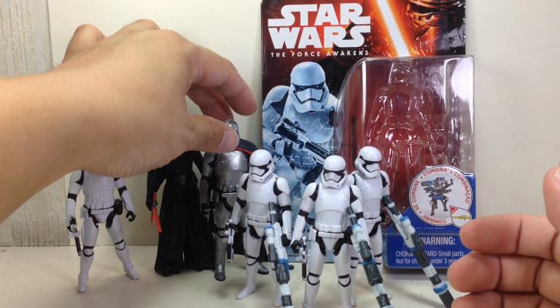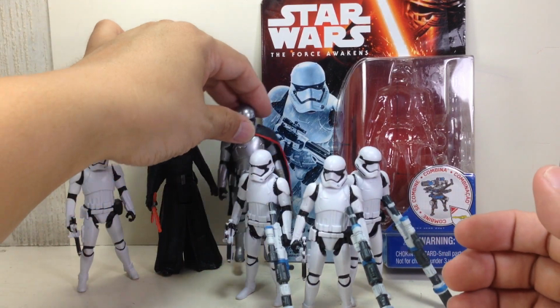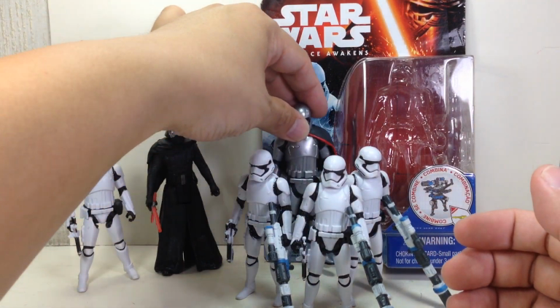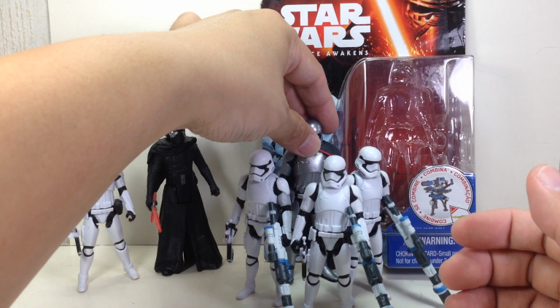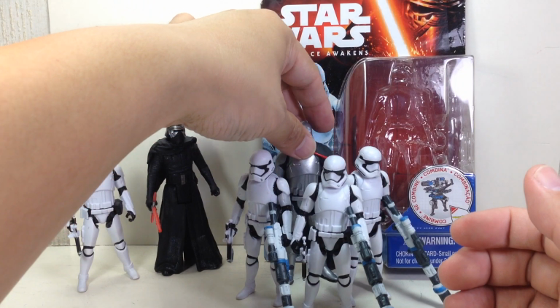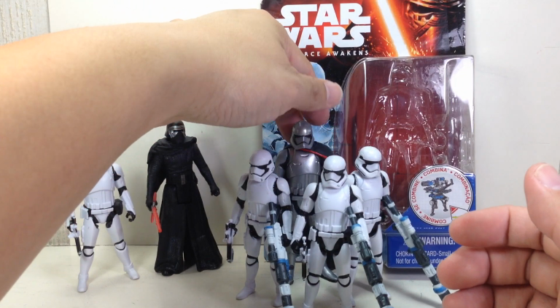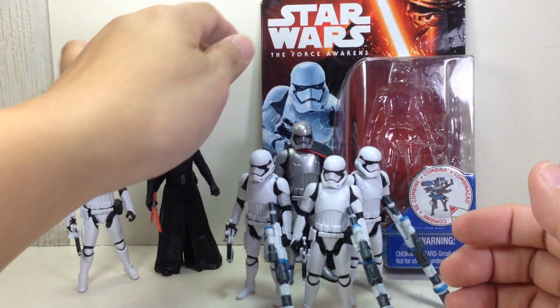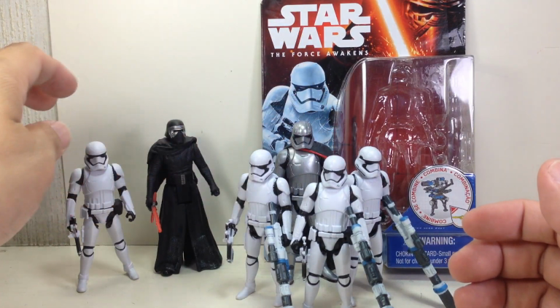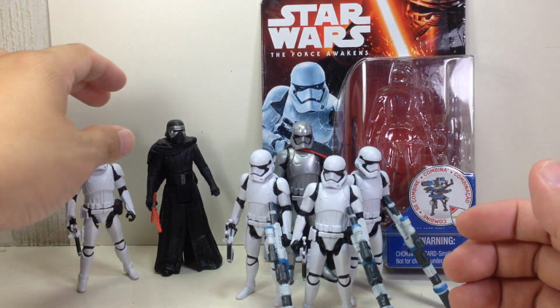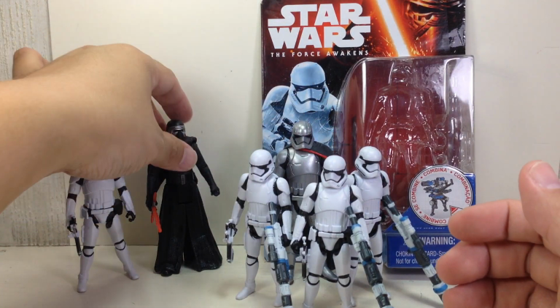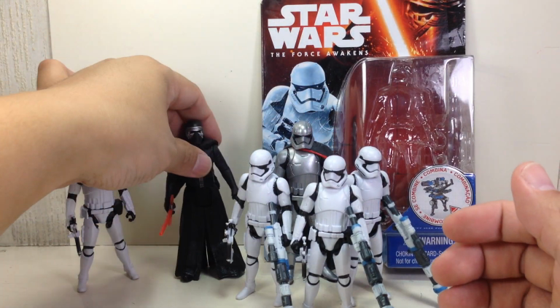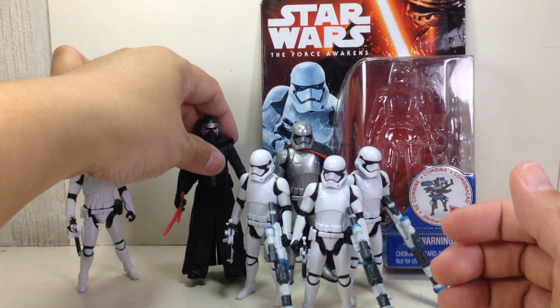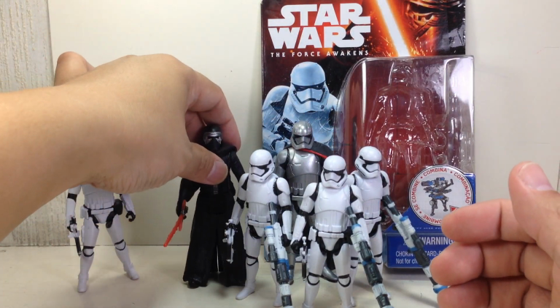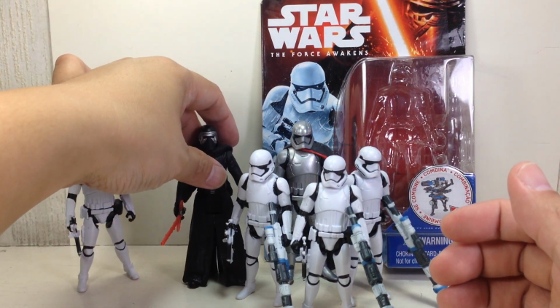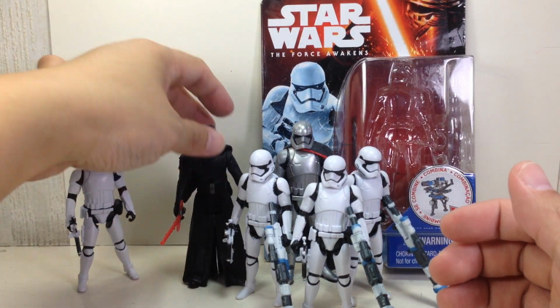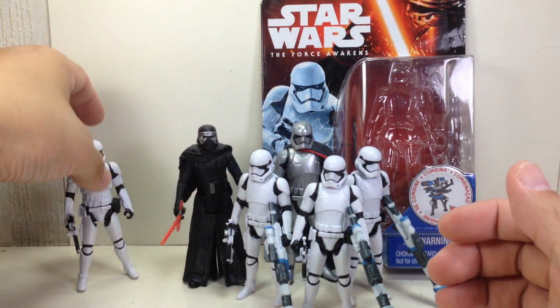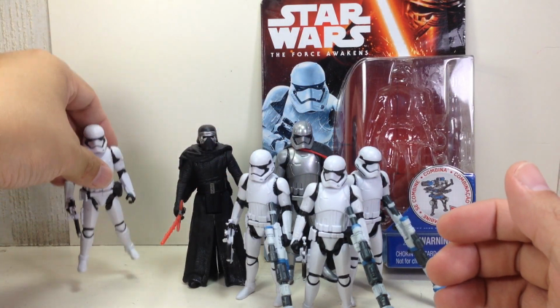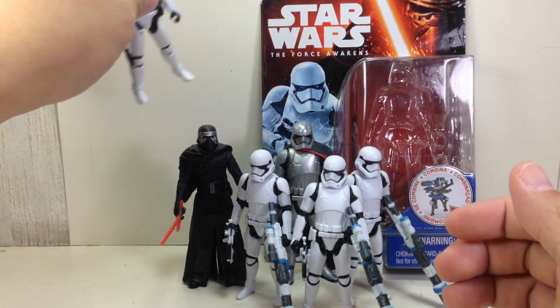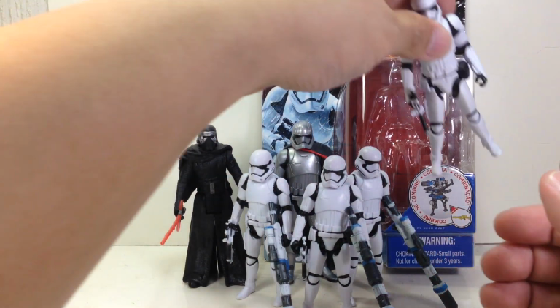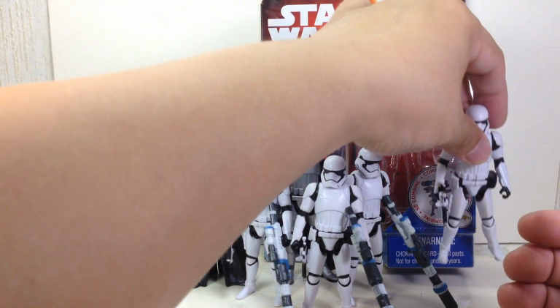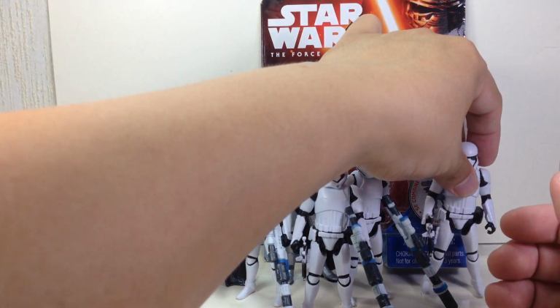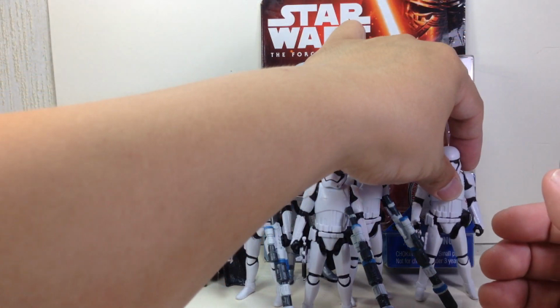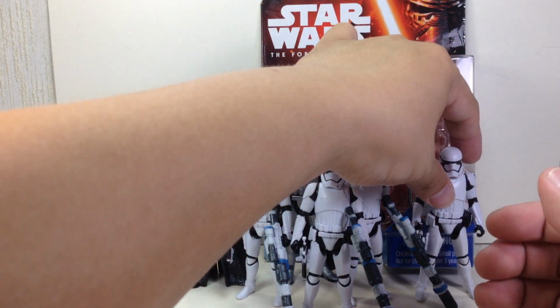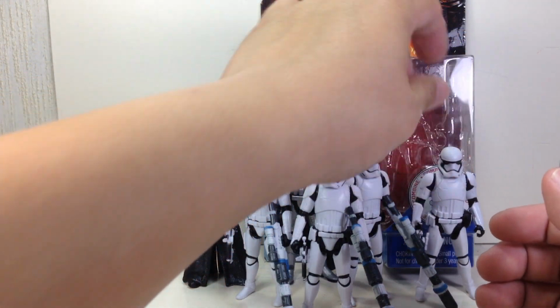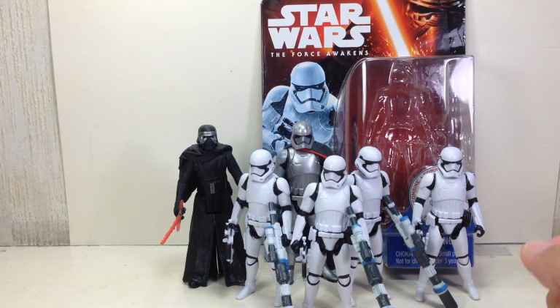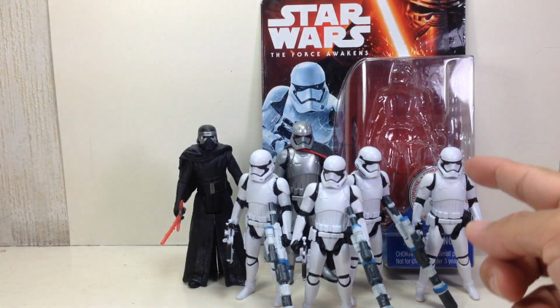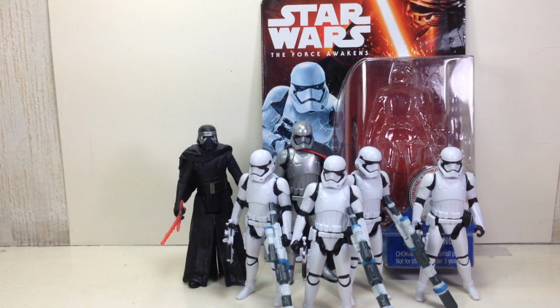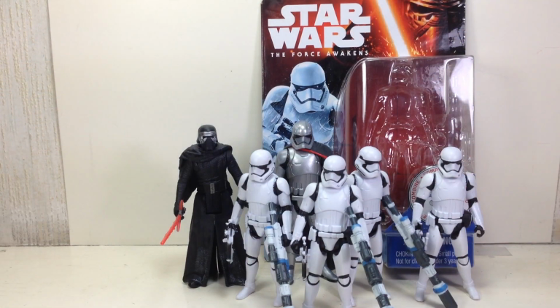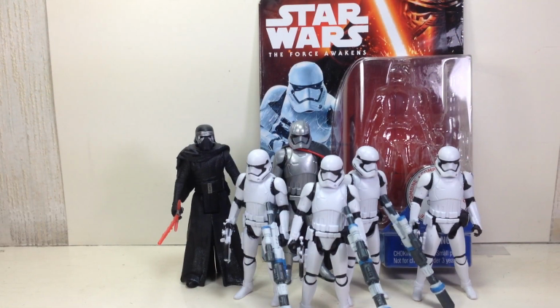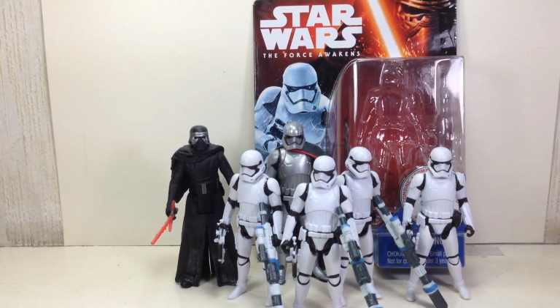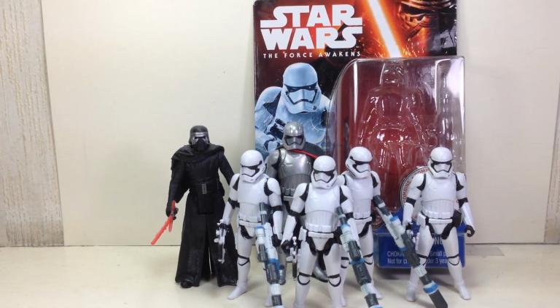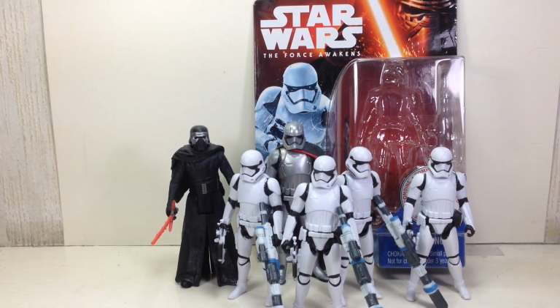Here they are with the captain, their leader — Captain Phasma, Kylo Ren, and of course another Stormtrooper. Put him right here with the Armor Up version of this figure.